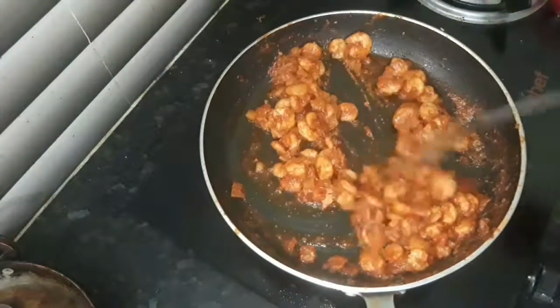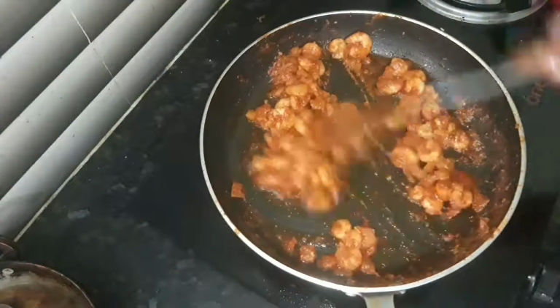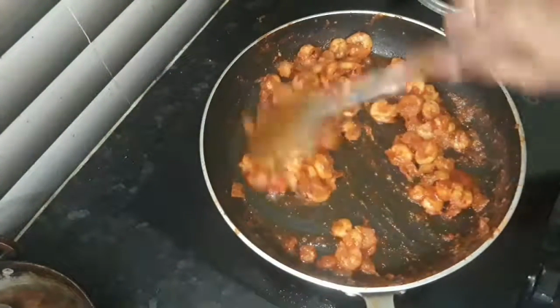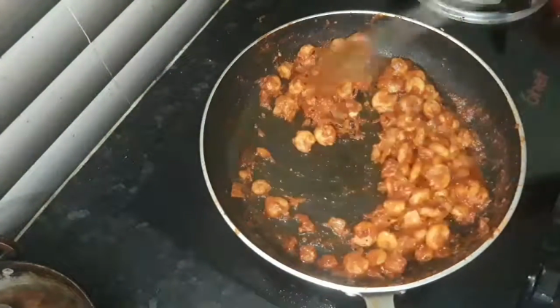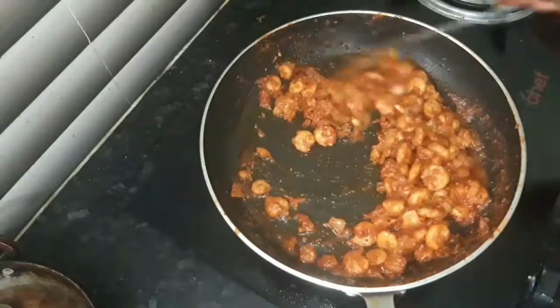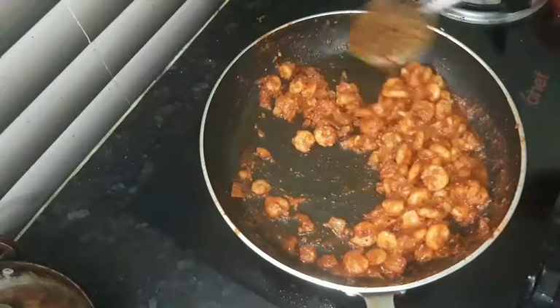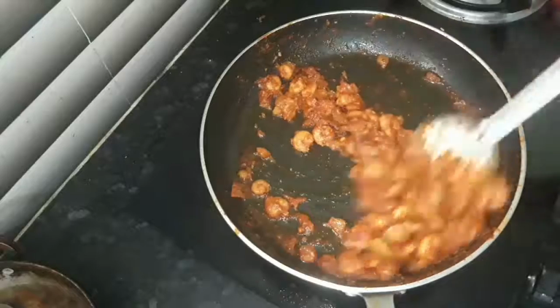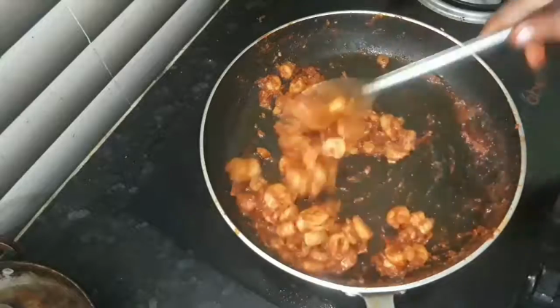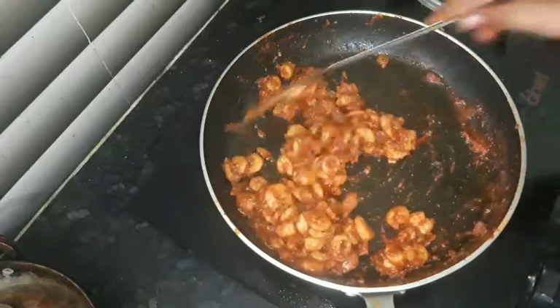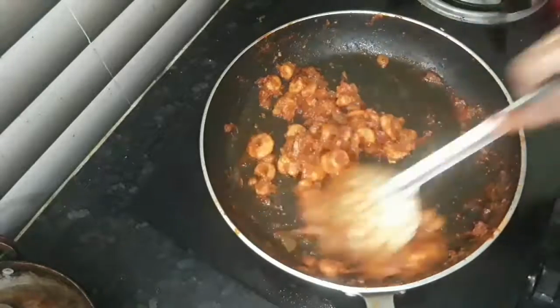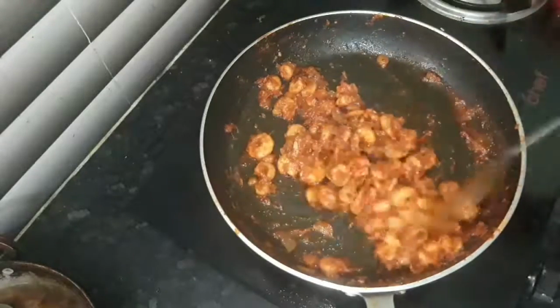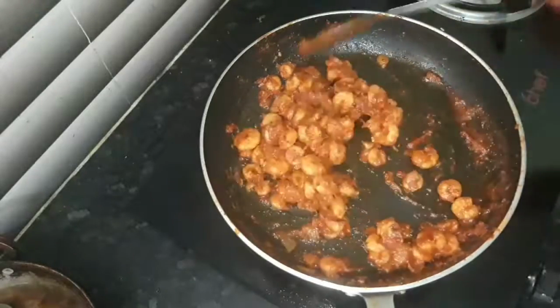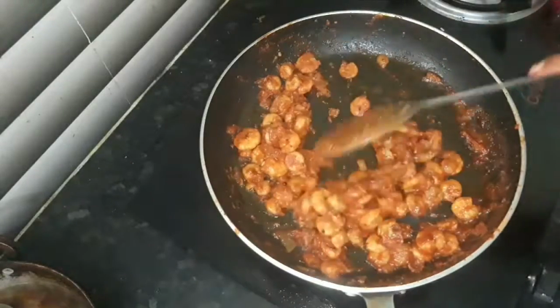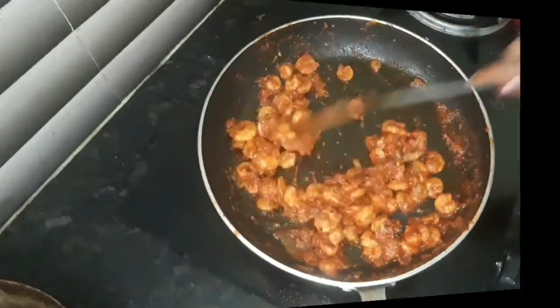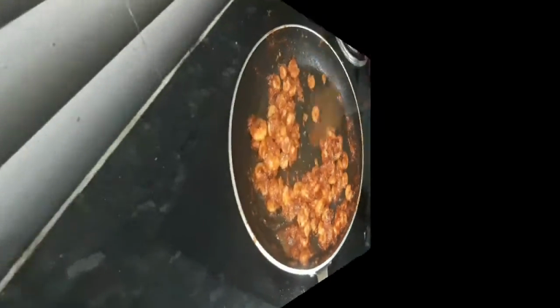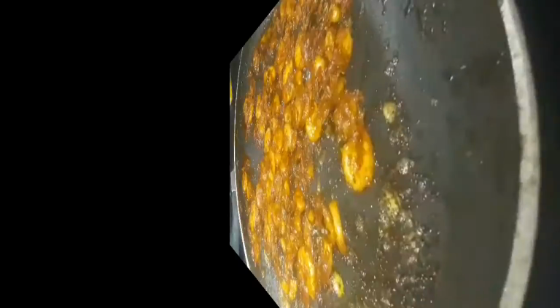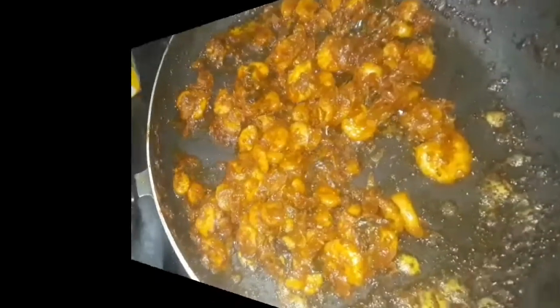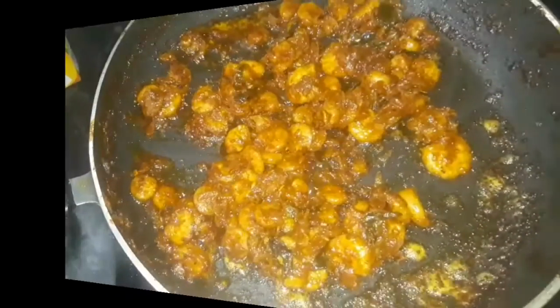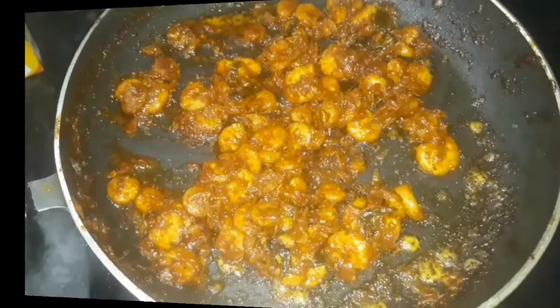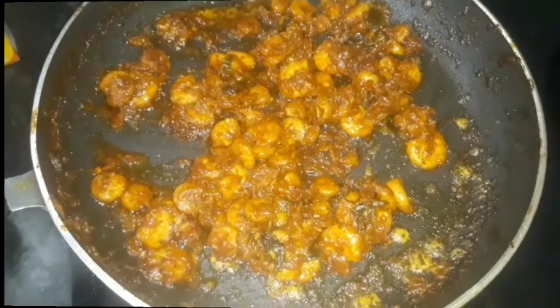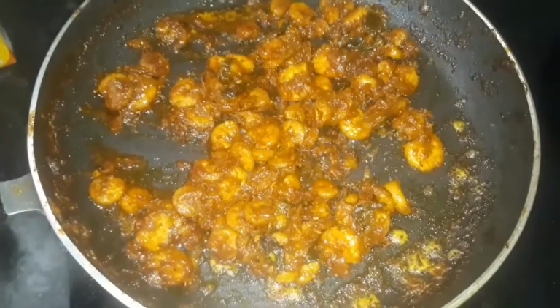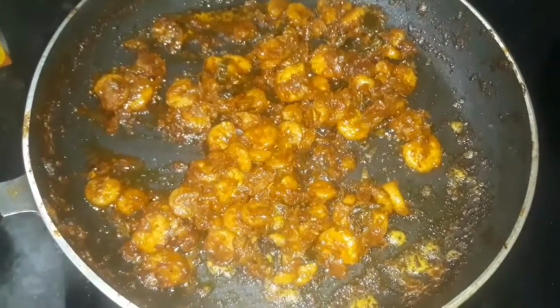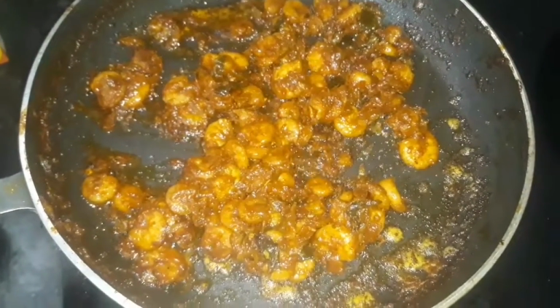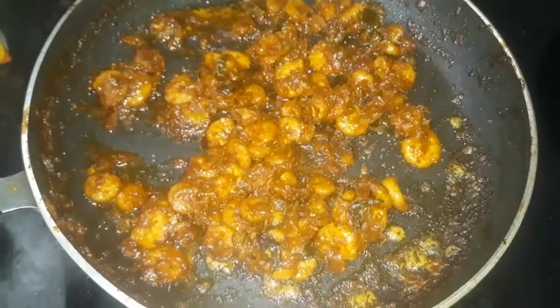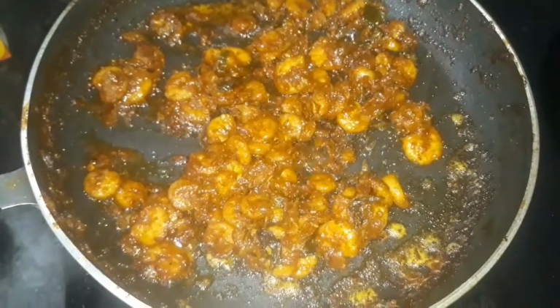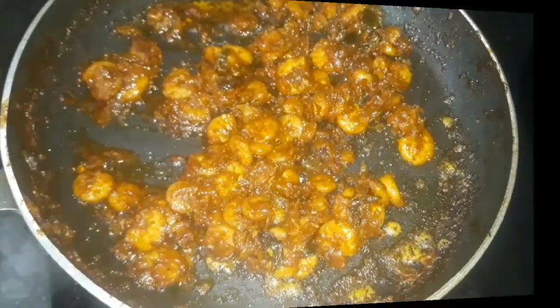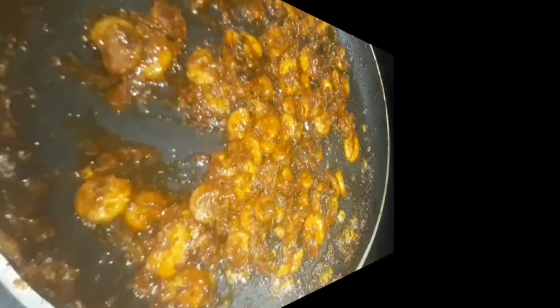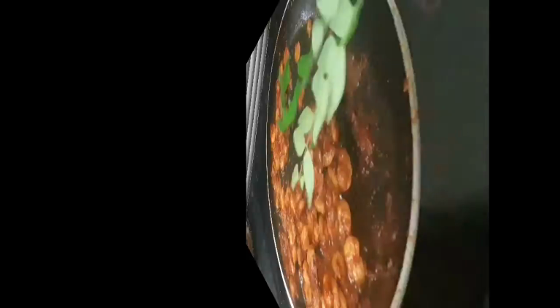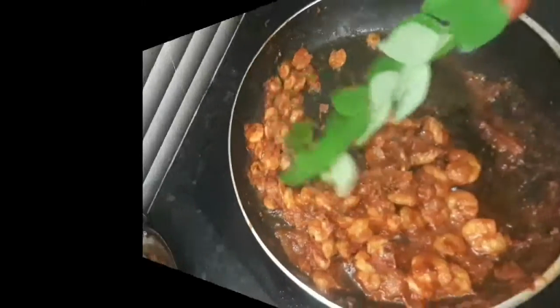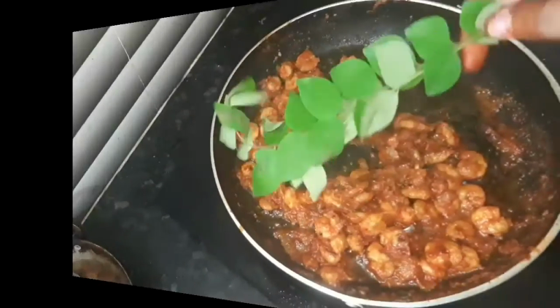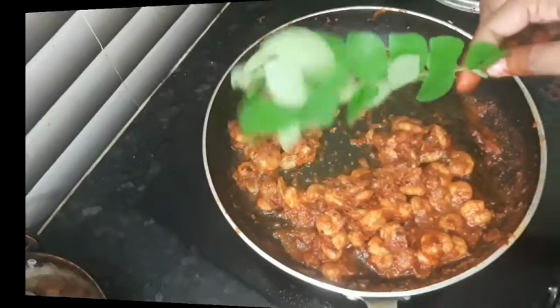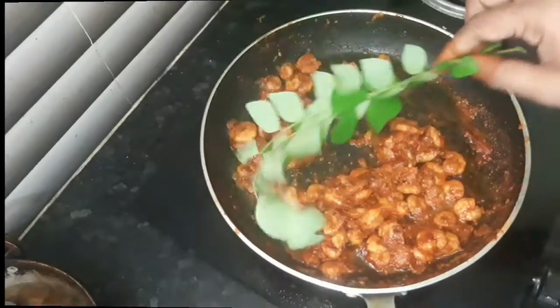We will fry the oil as well. We will fry the oil in the long slow.